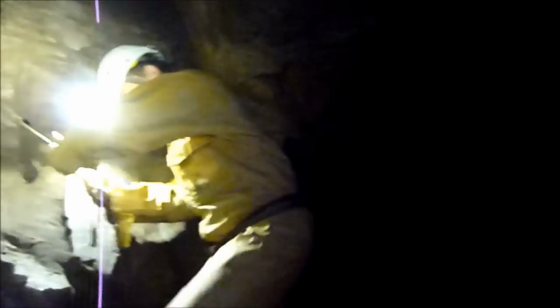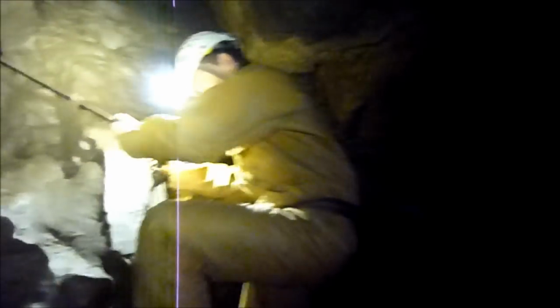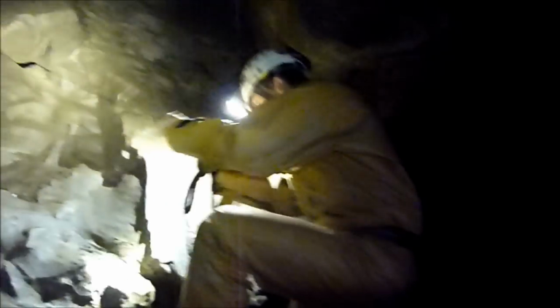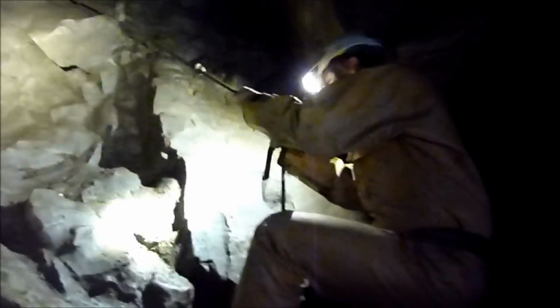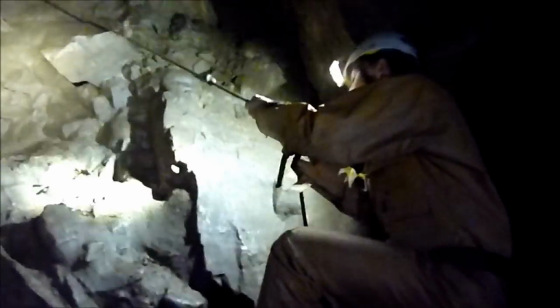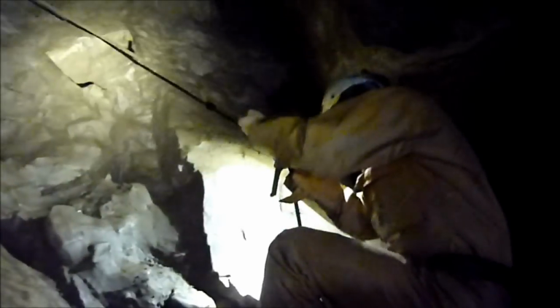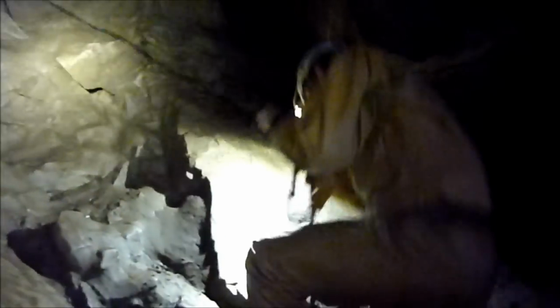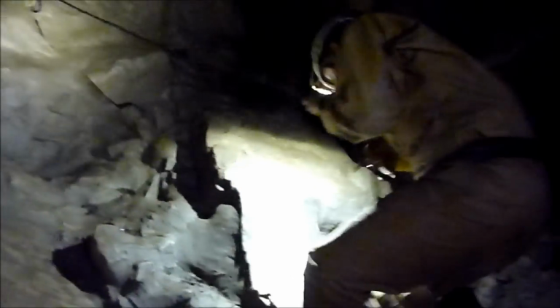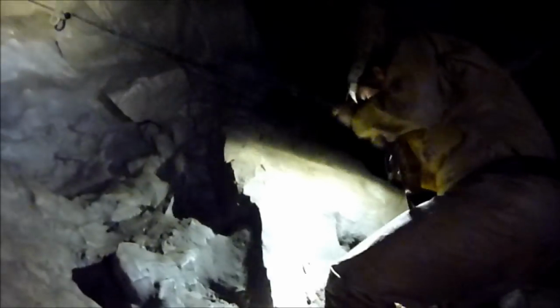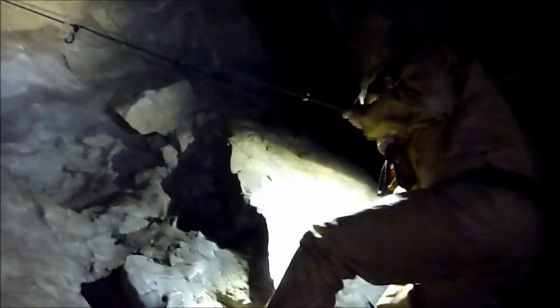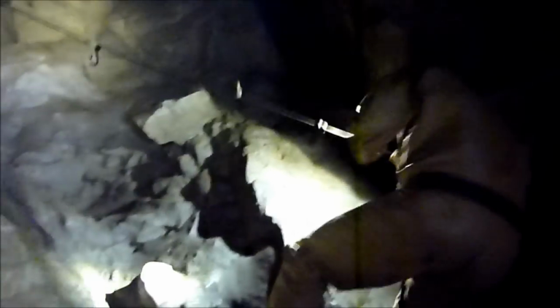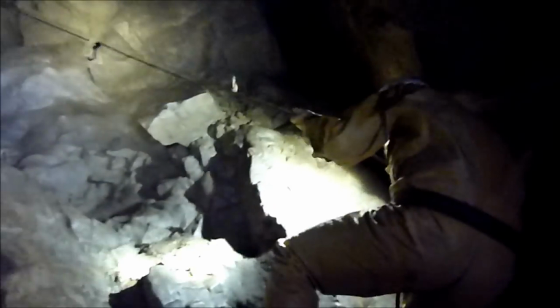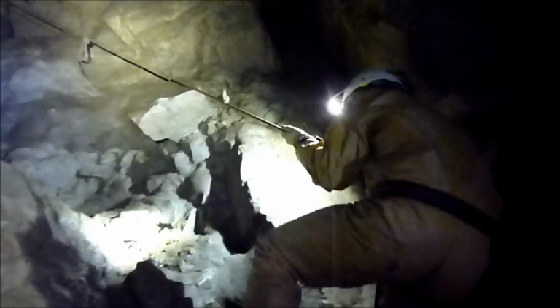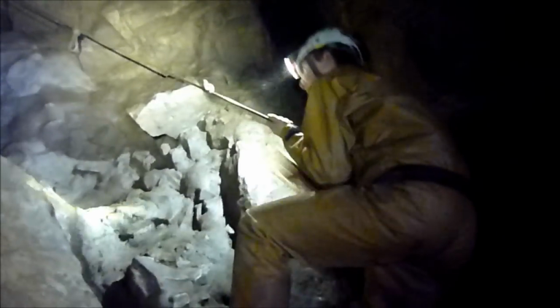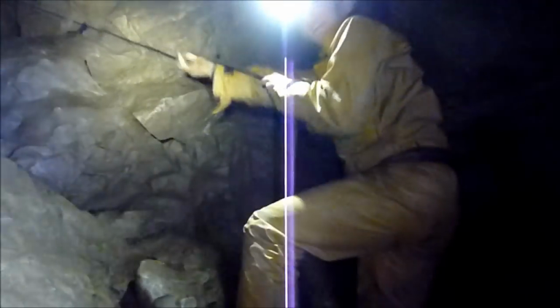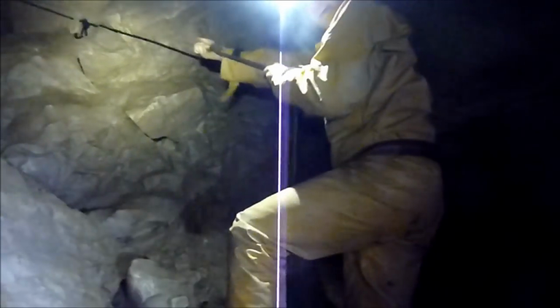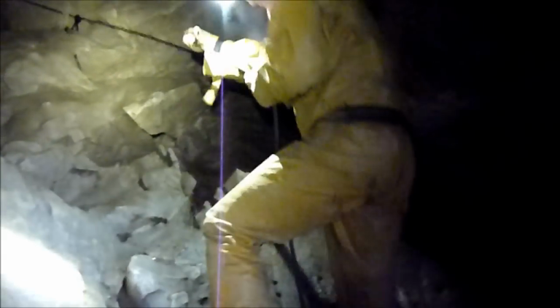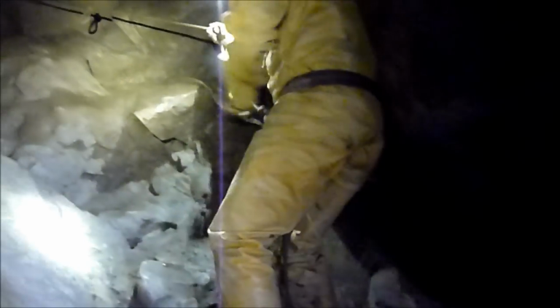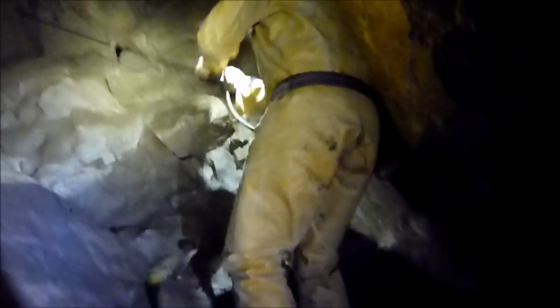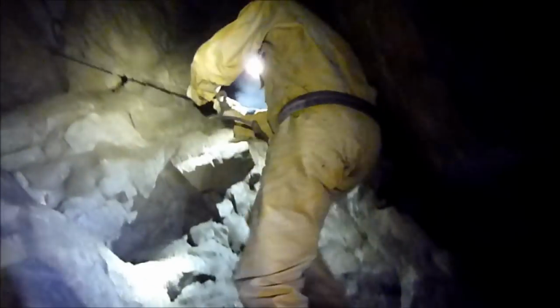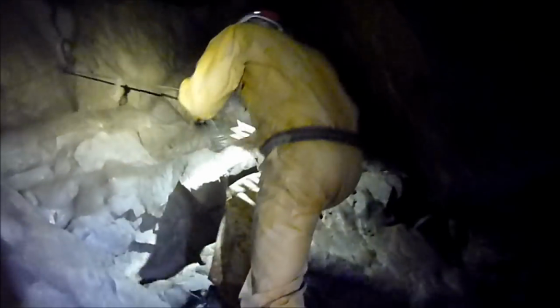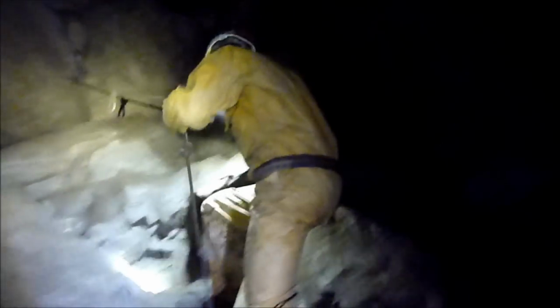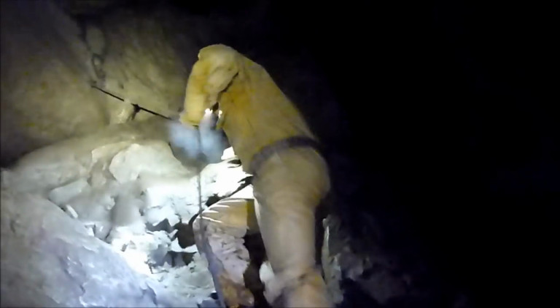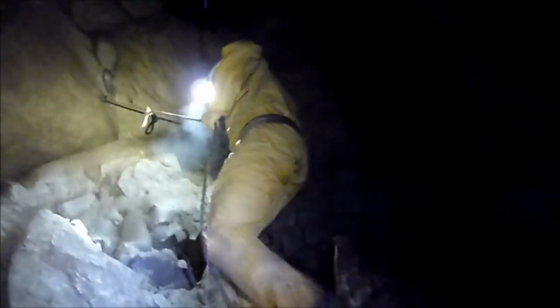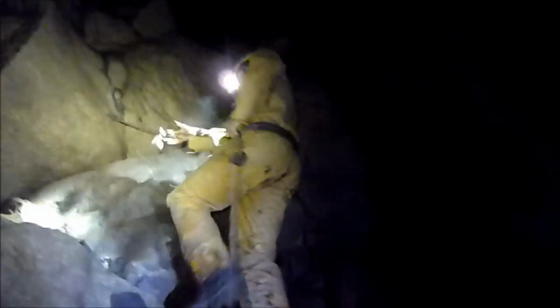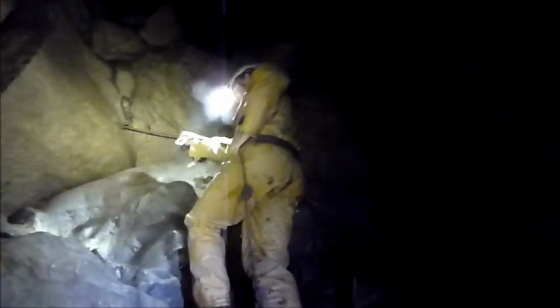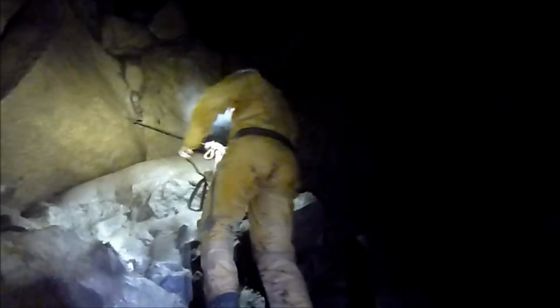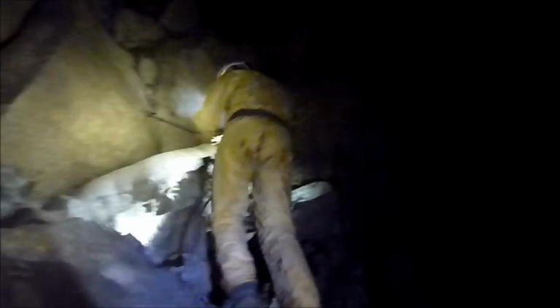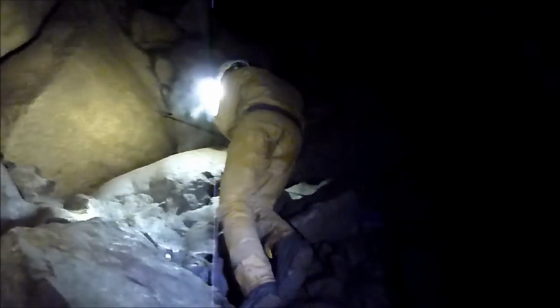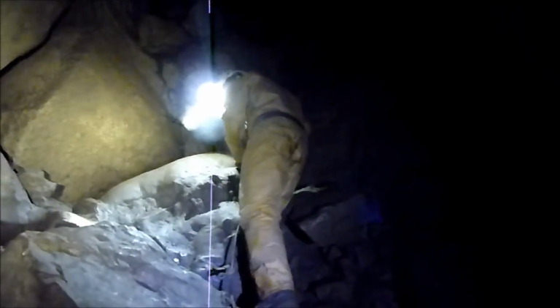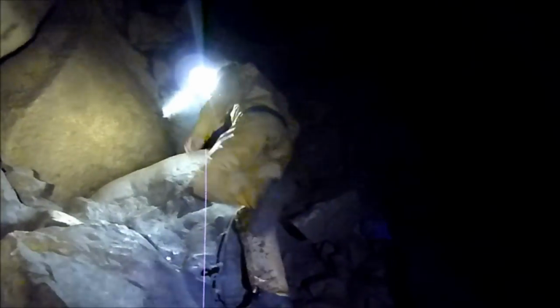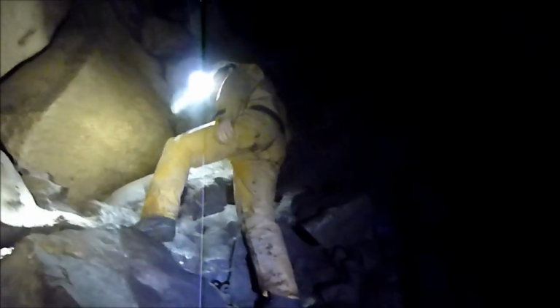Little climb up here out of Fall Pot and then we're going to go into Montague Passage — a high level series — and follow that for several hundred meters.